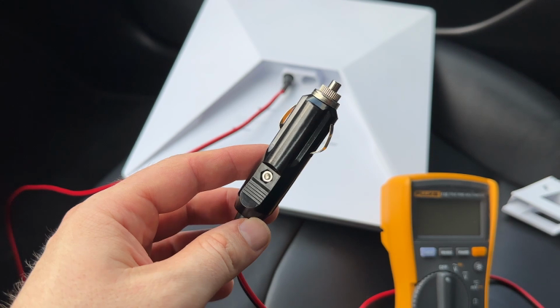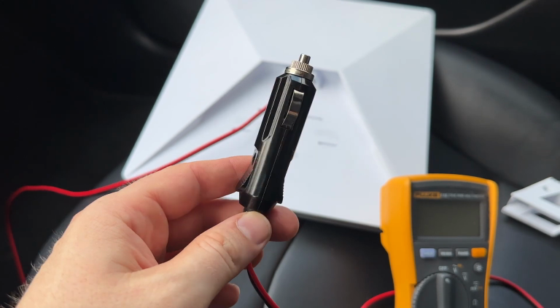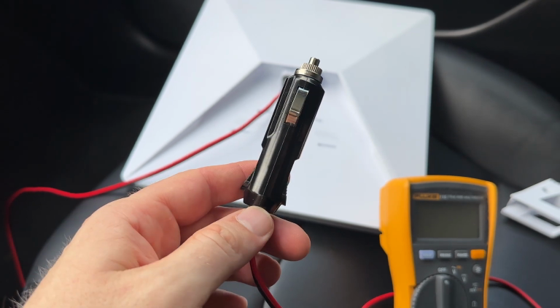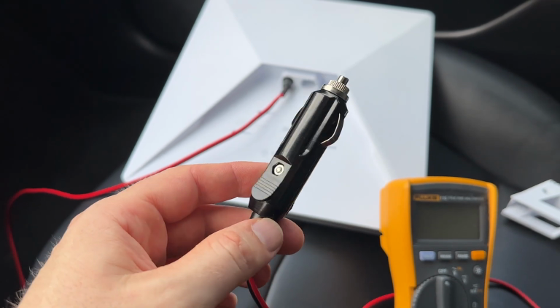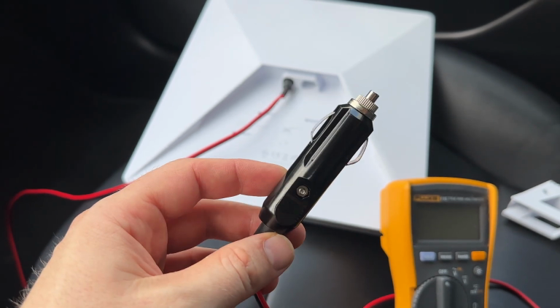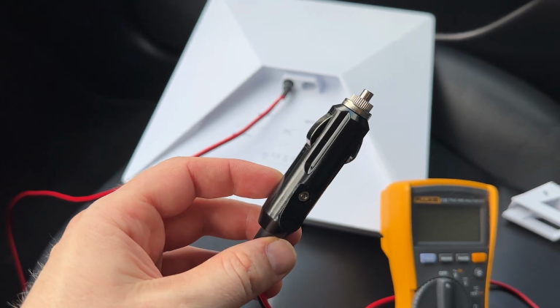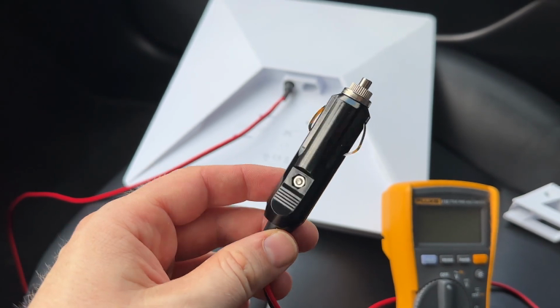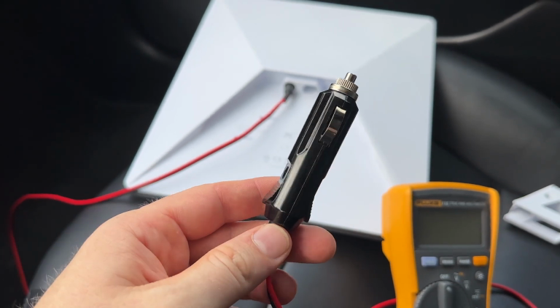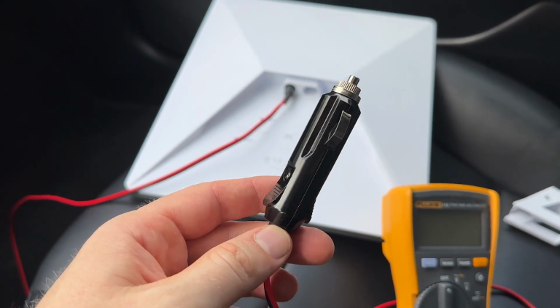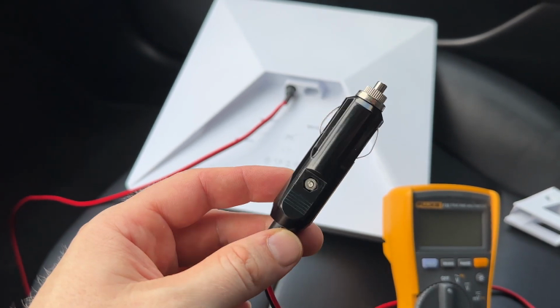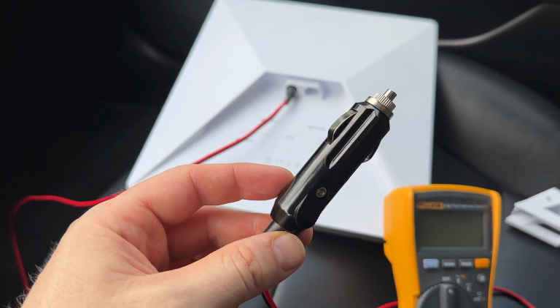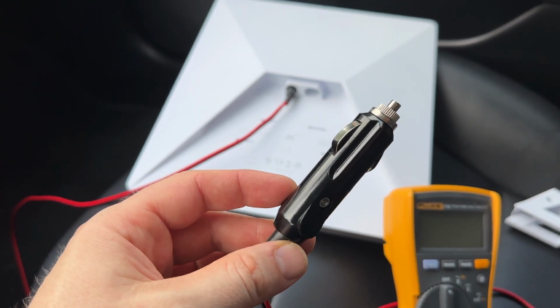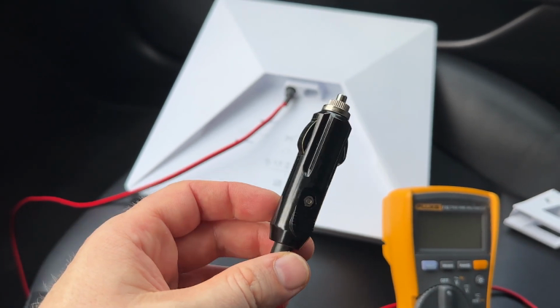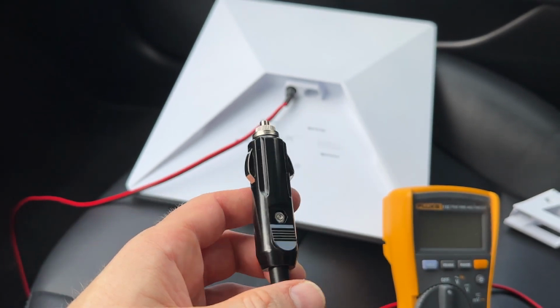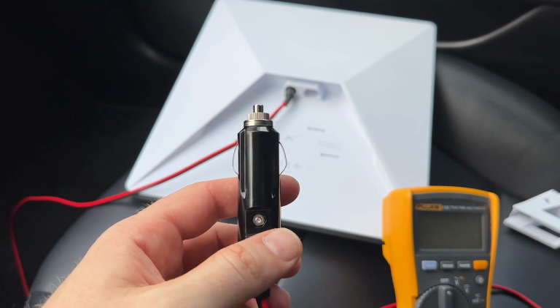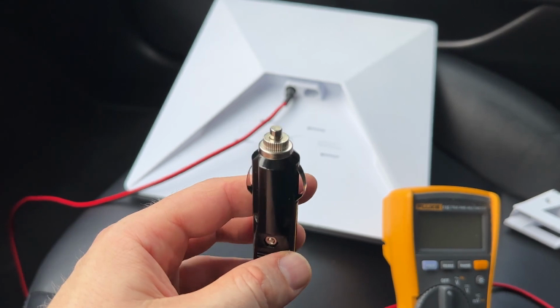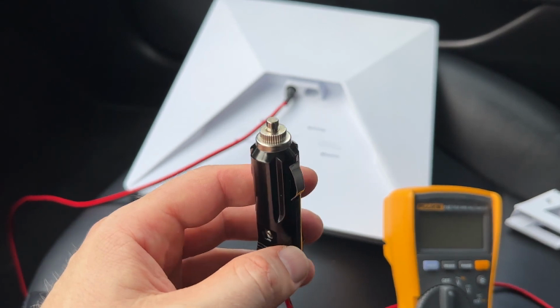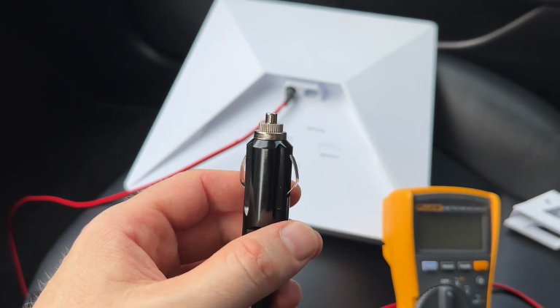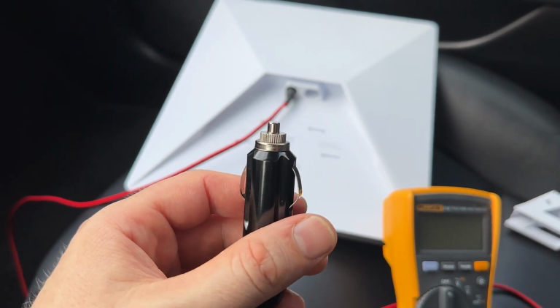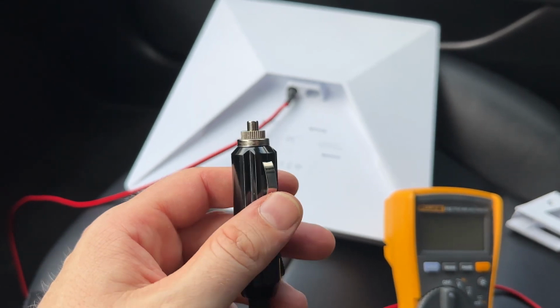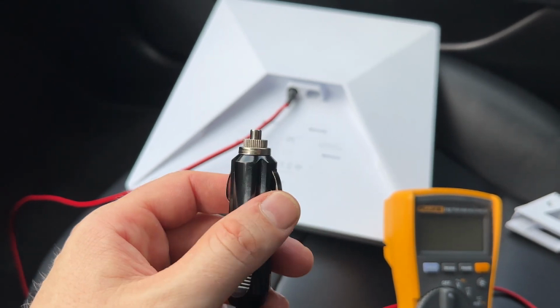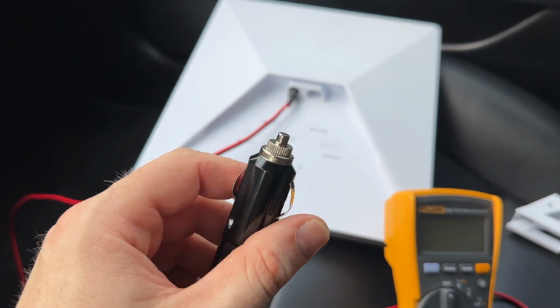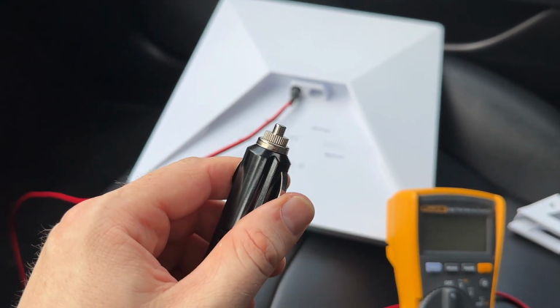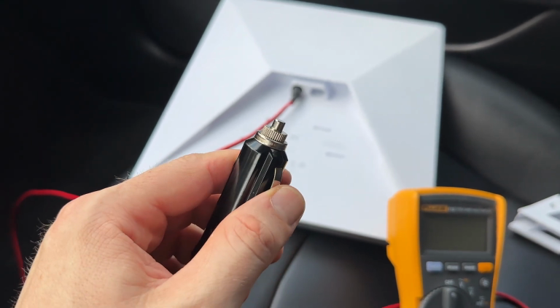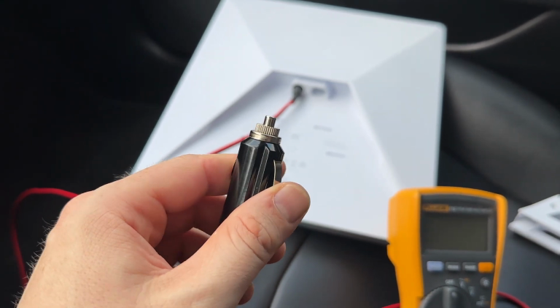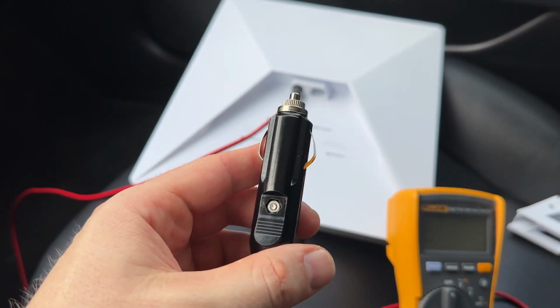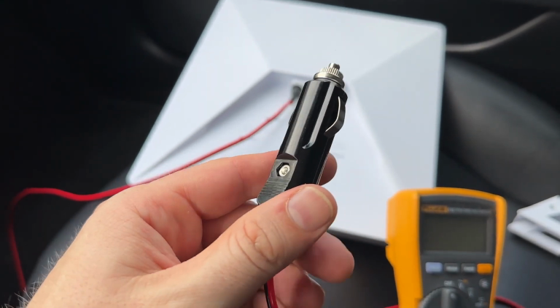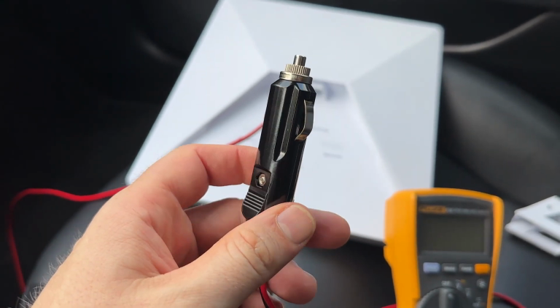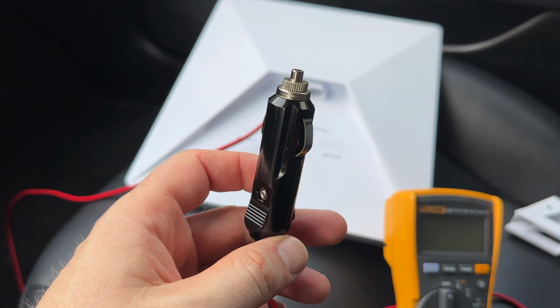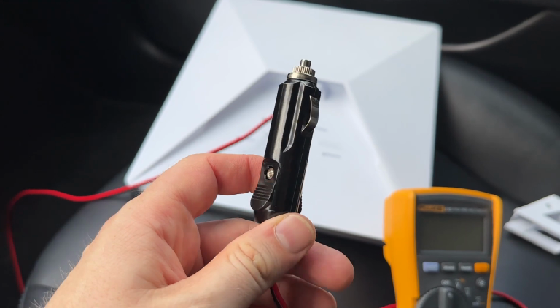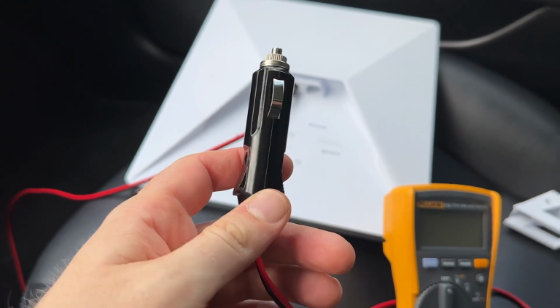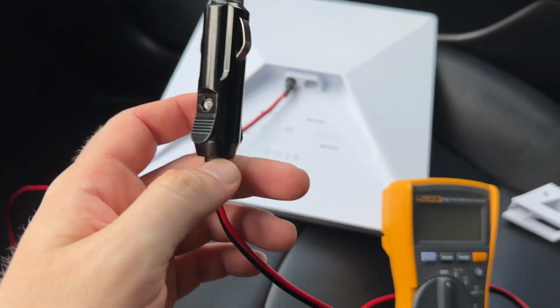Just make sure that your plug is the best quality you're able to find. It's important because any cheap quality plug may overheat or even melt. So for safety reasons, find the best one you can.